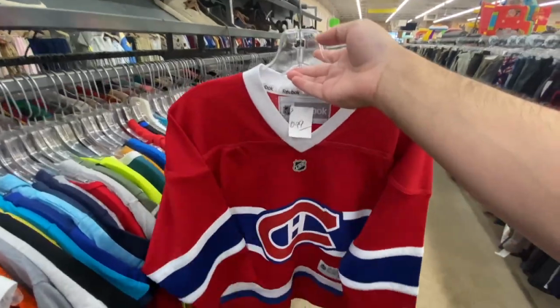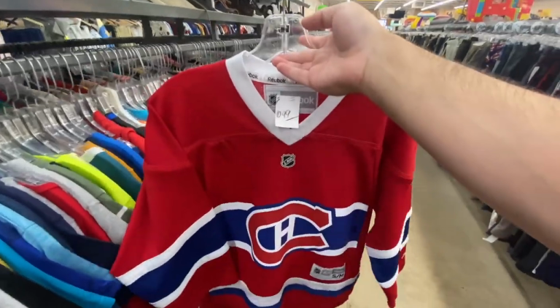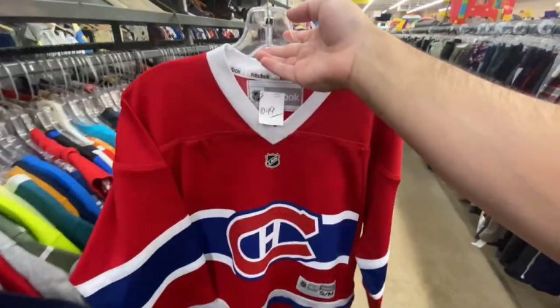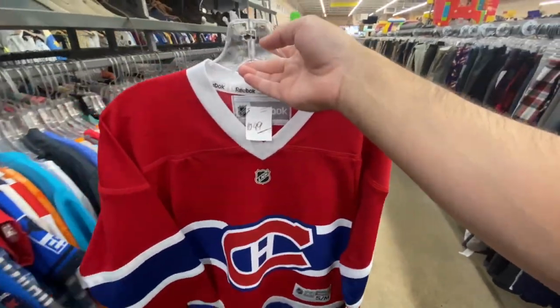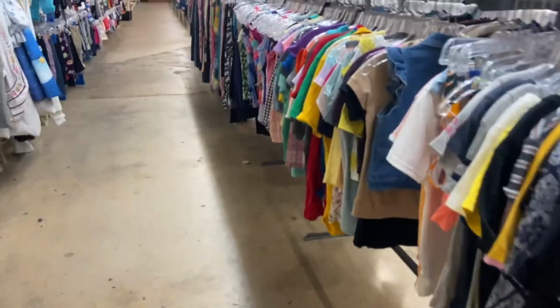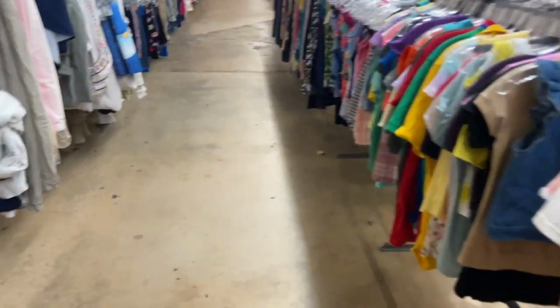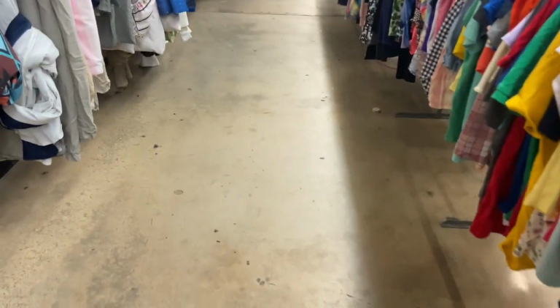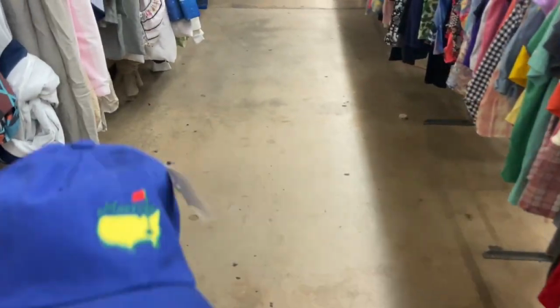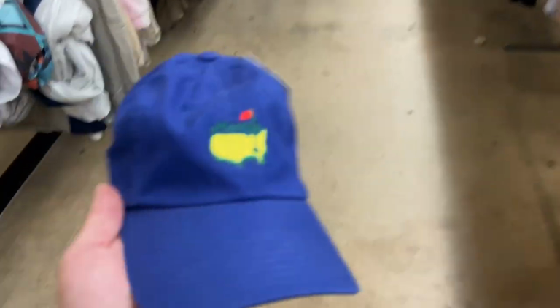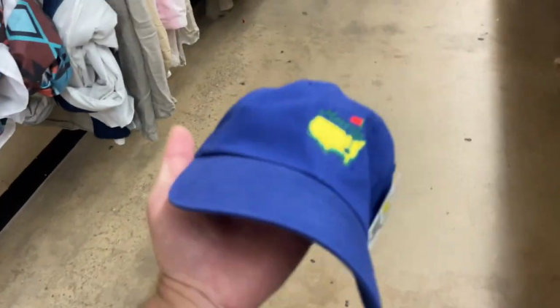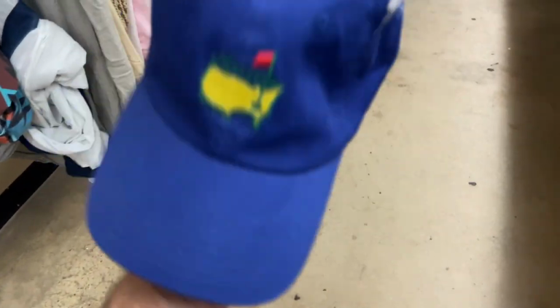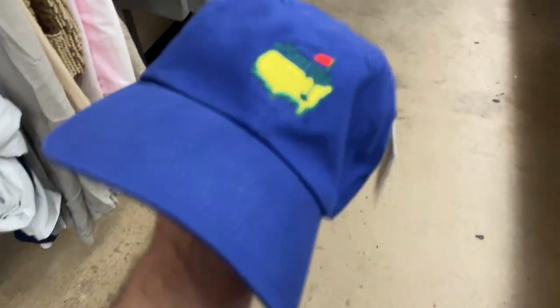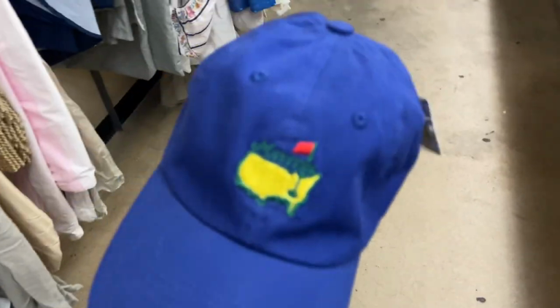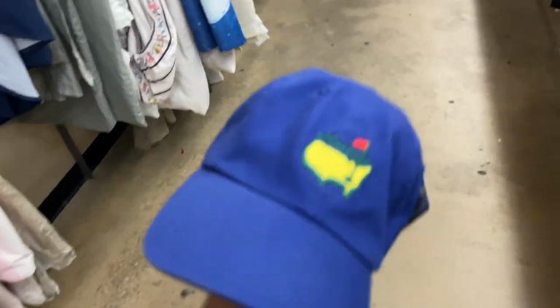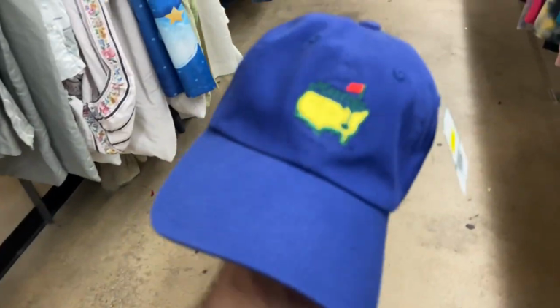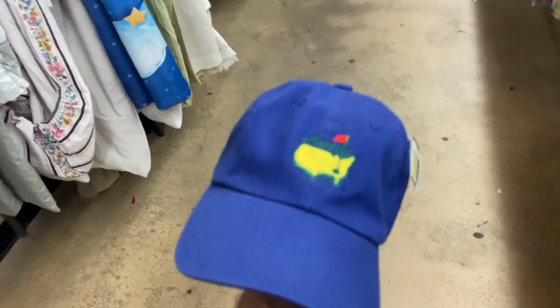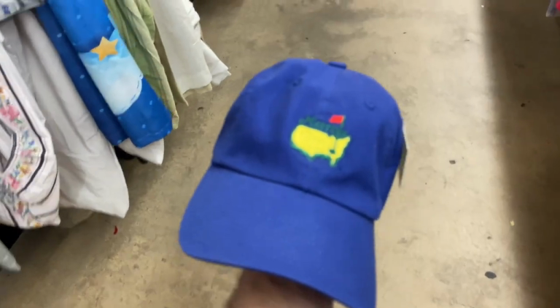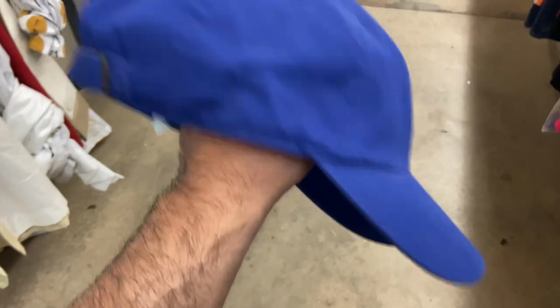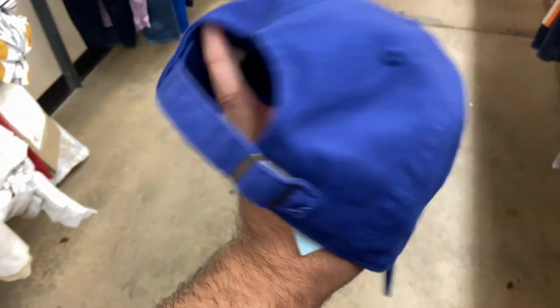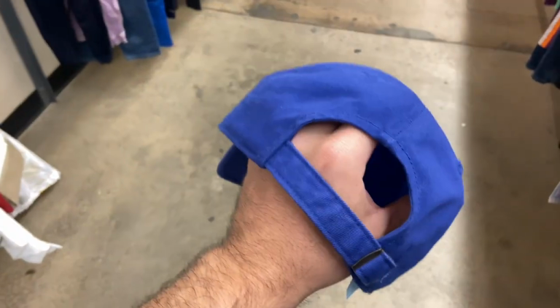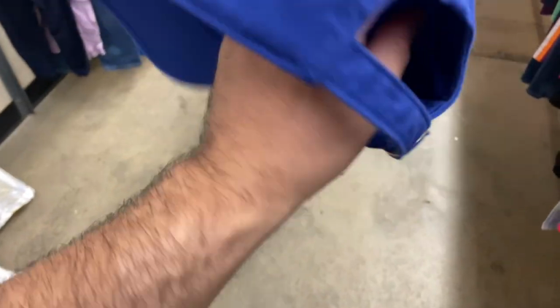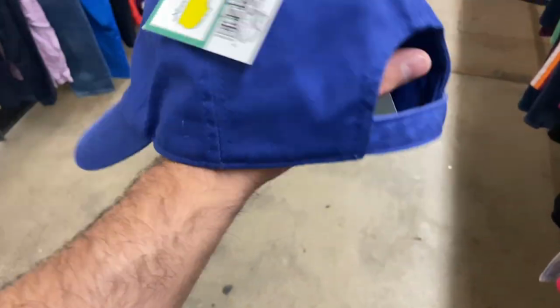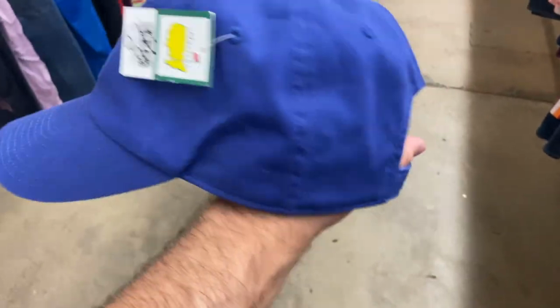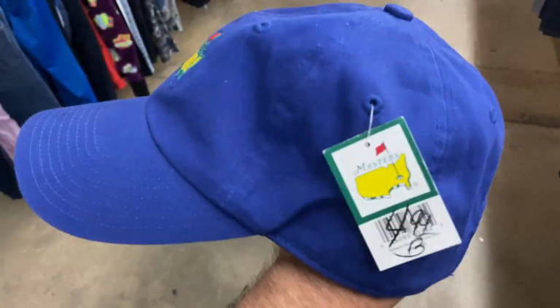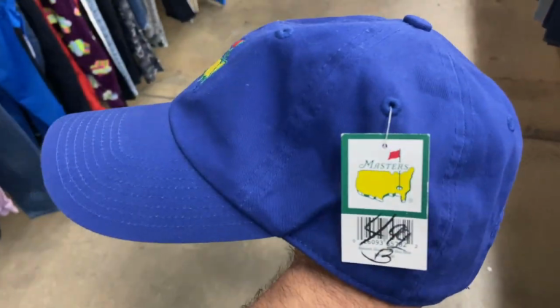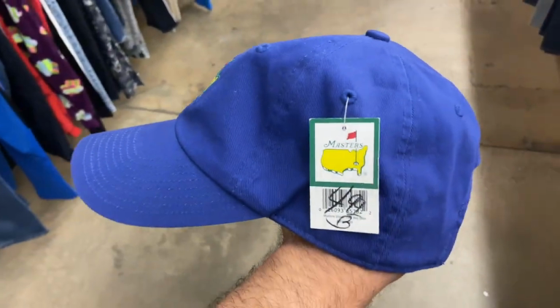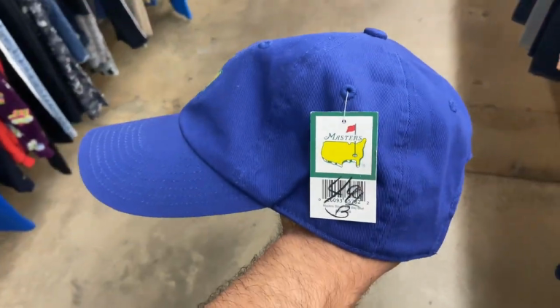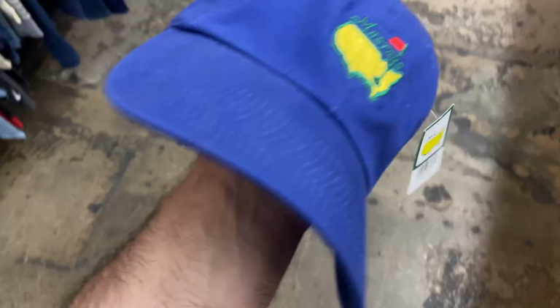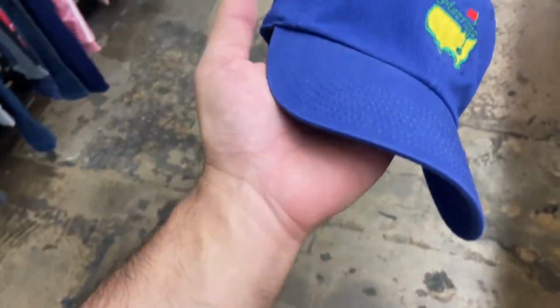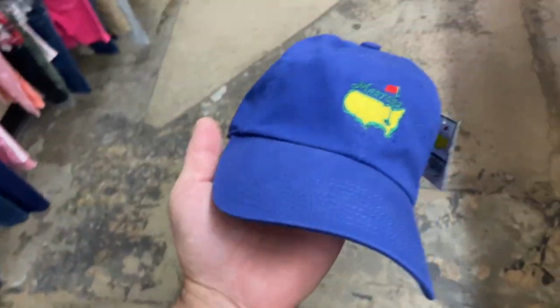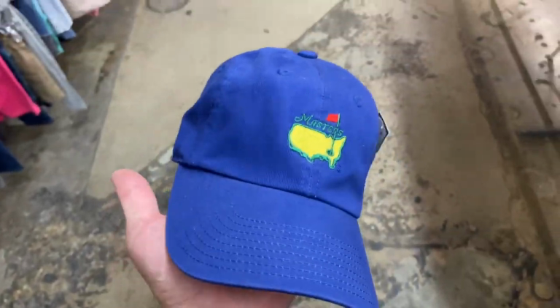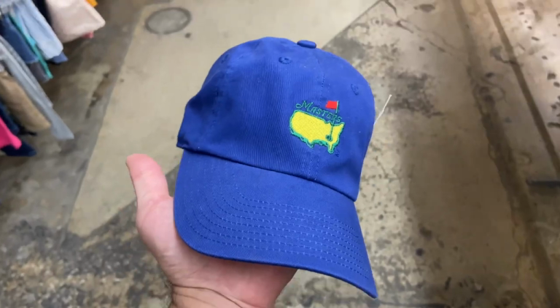What I will be grabbing for five bucks is the Masters hat right here by American Needle, and that one is actually brand new with tags — so pretty good deal on that one.